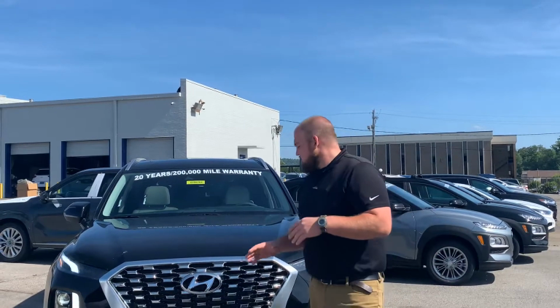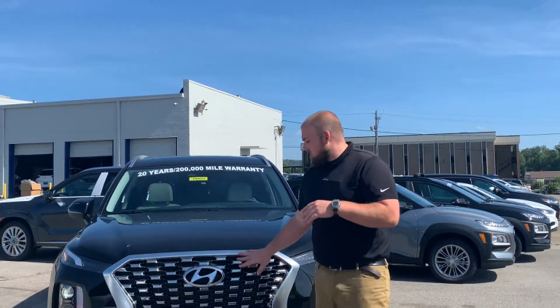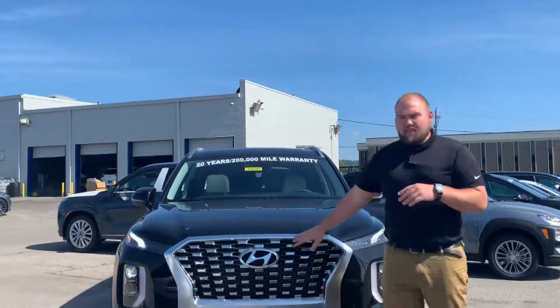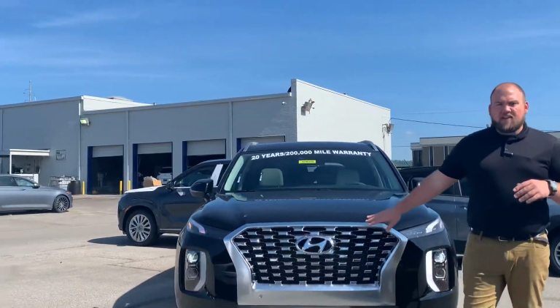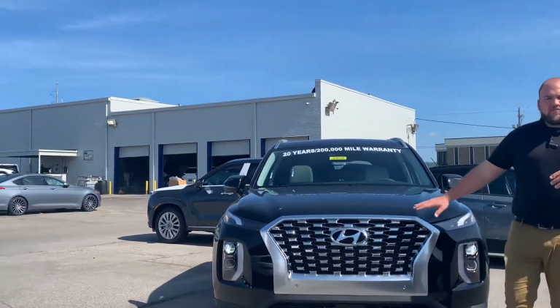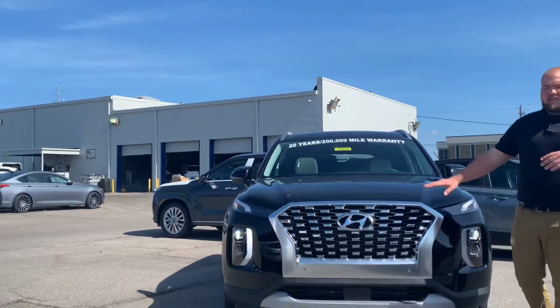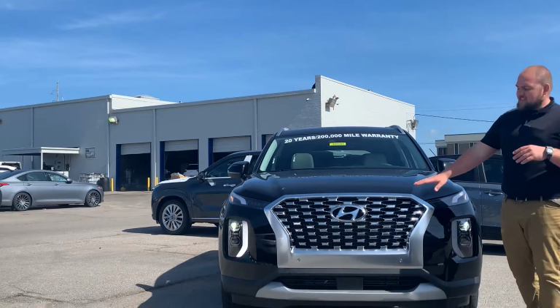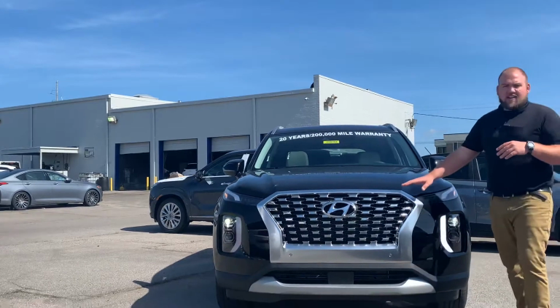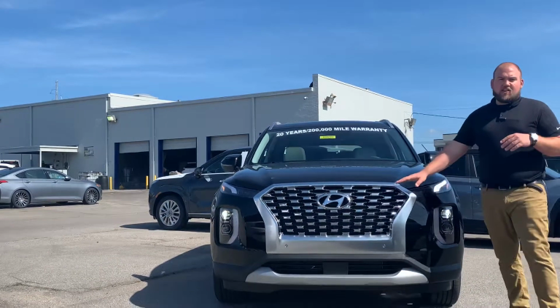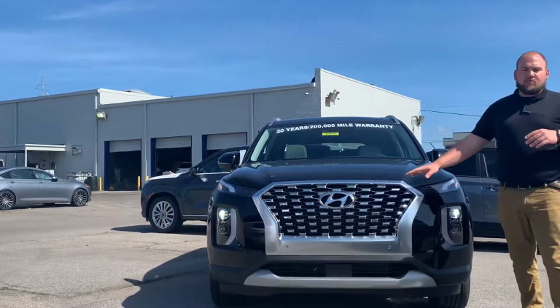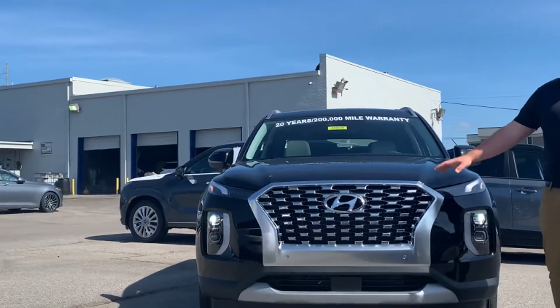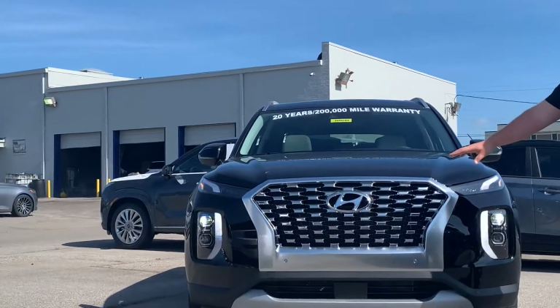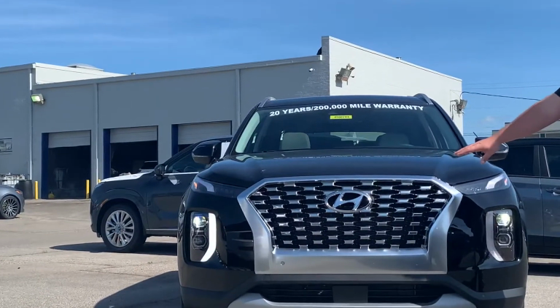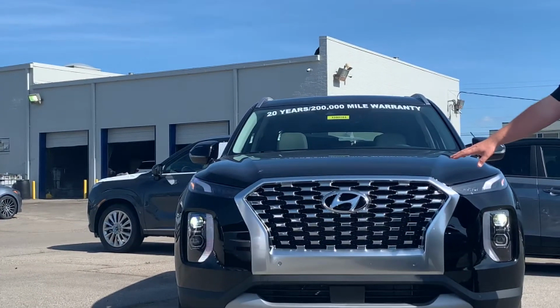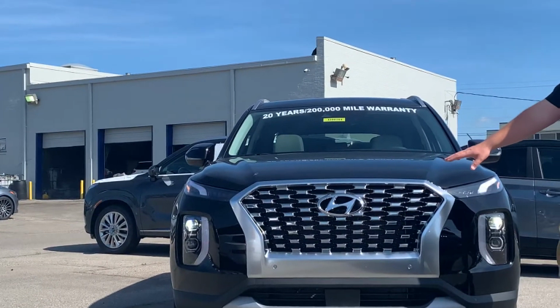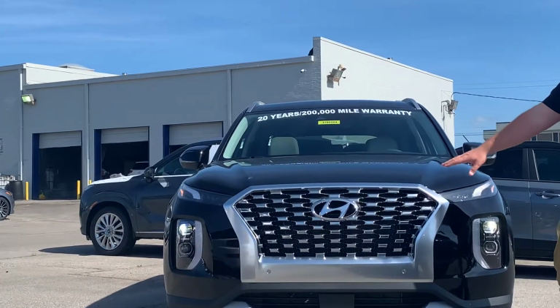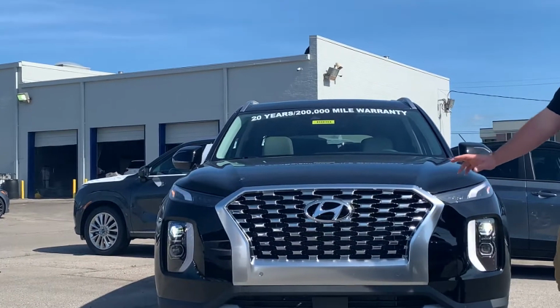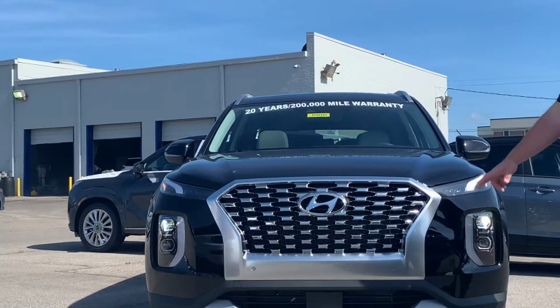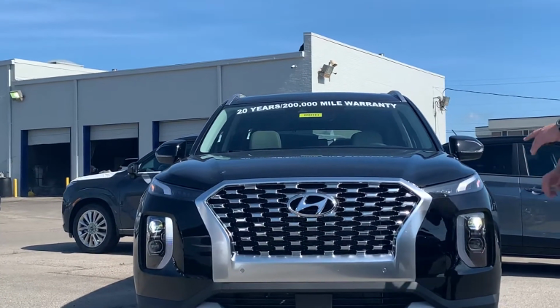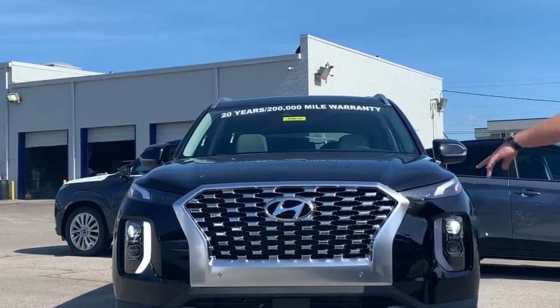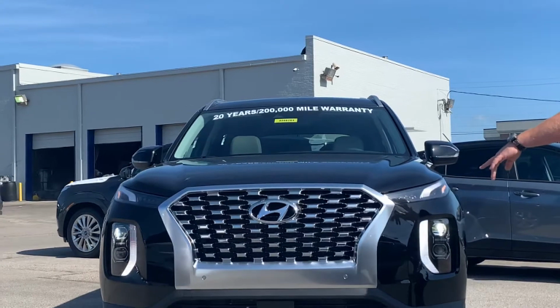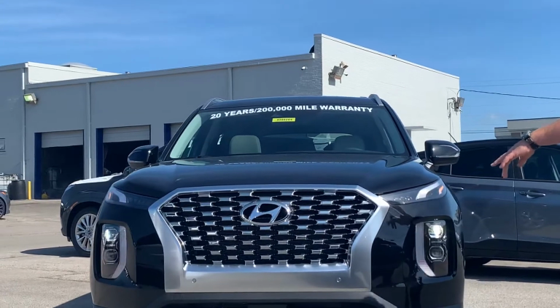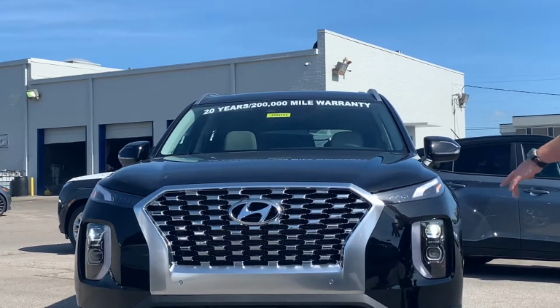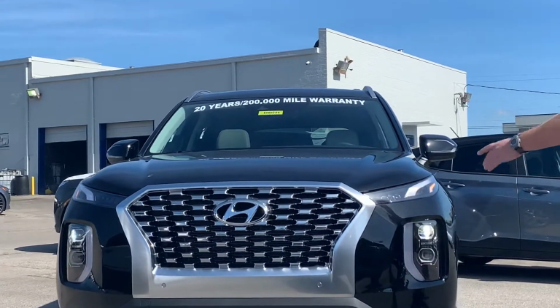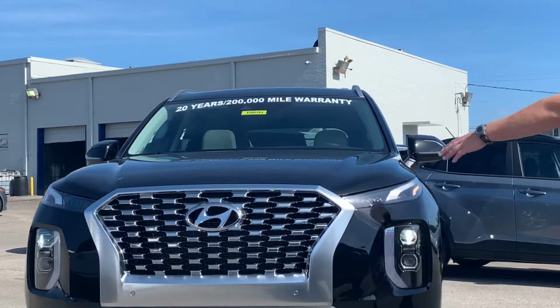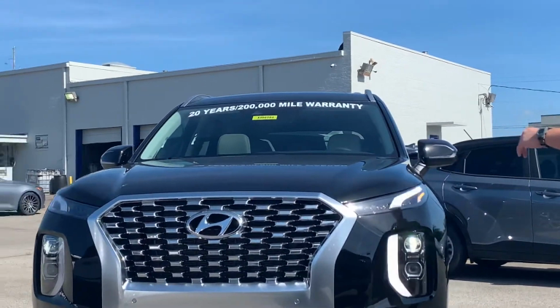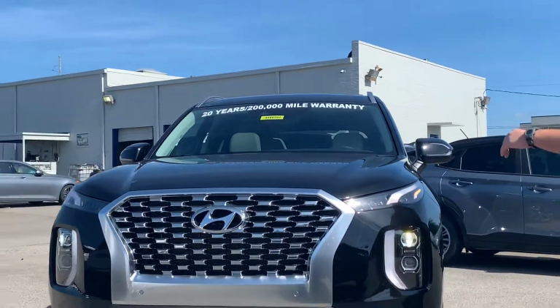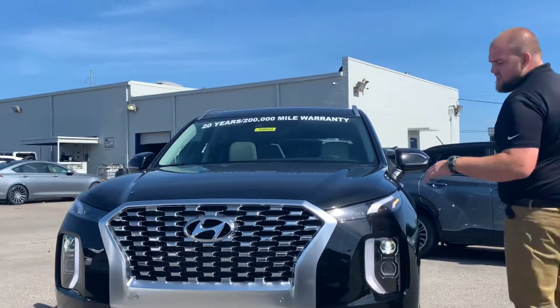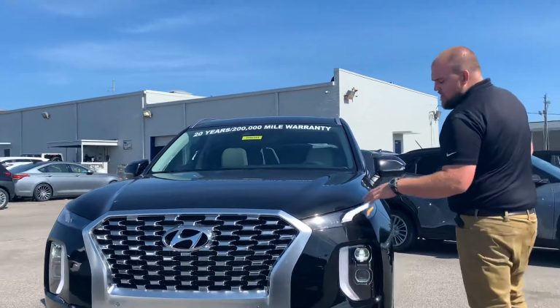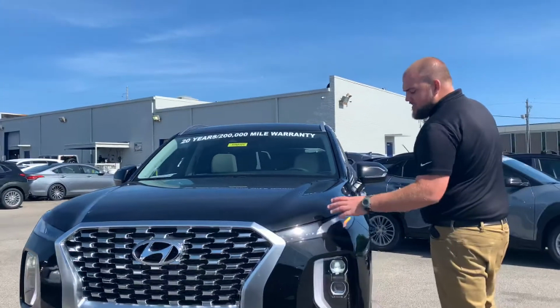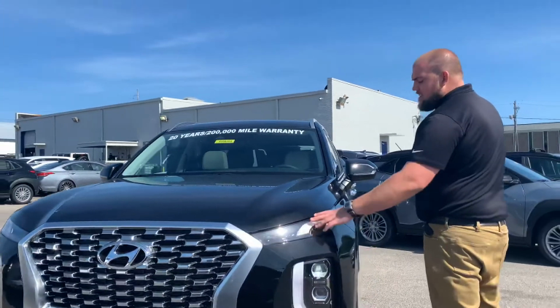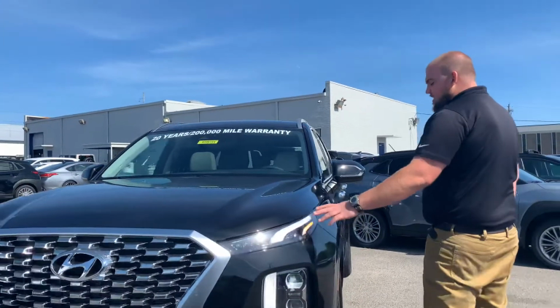Starting up here in front, we're going to have the cascading Hyundai comb grille with the beautiful Hyundai H in it, the smart cruise control sensors downstairs, wrap-around LED daytime running lights, and LED headlights.